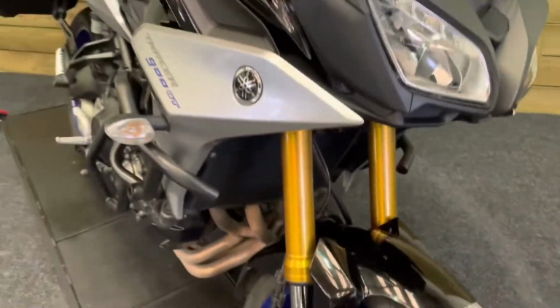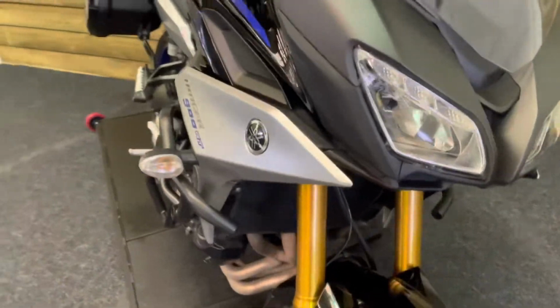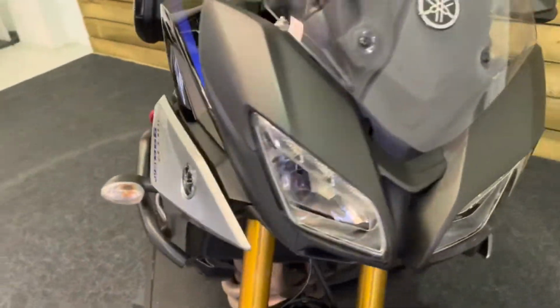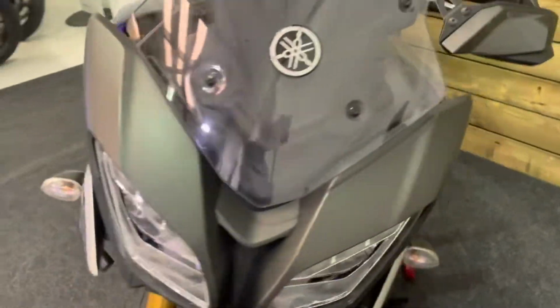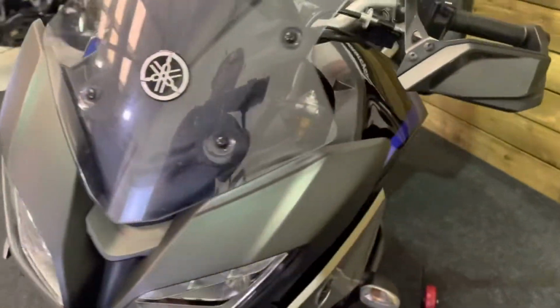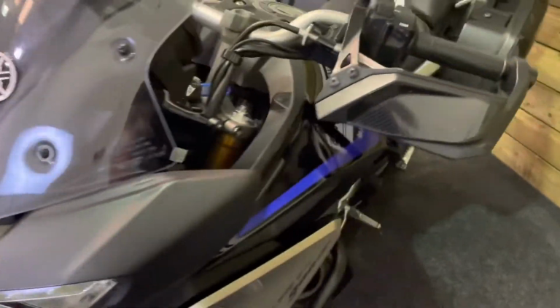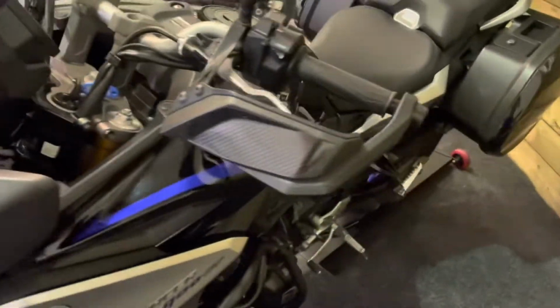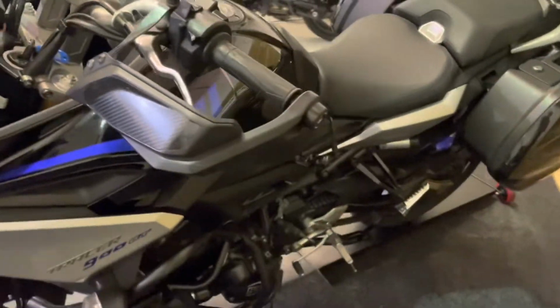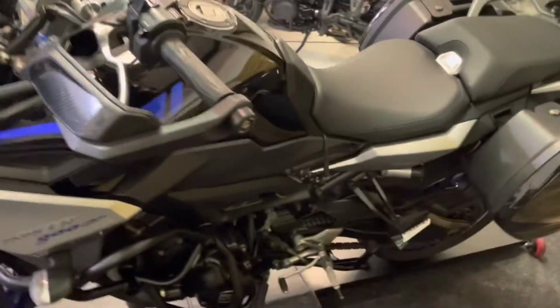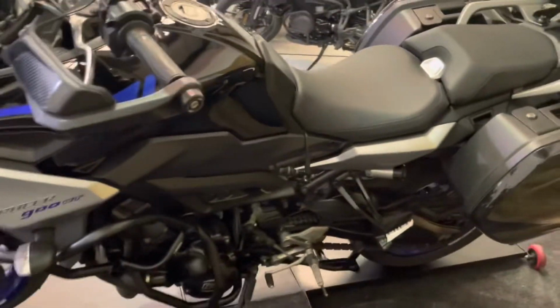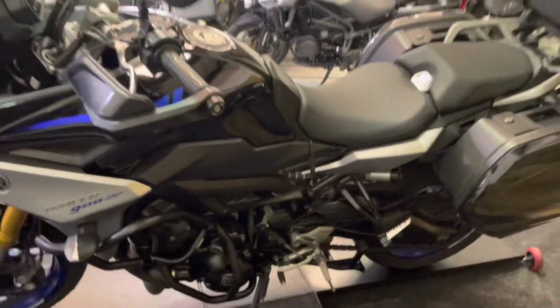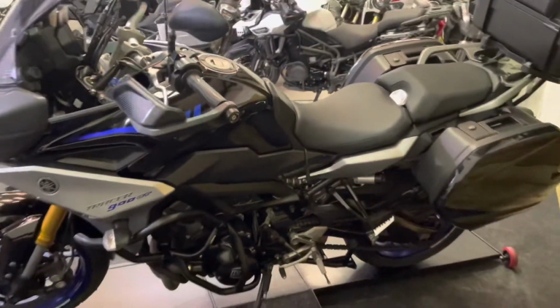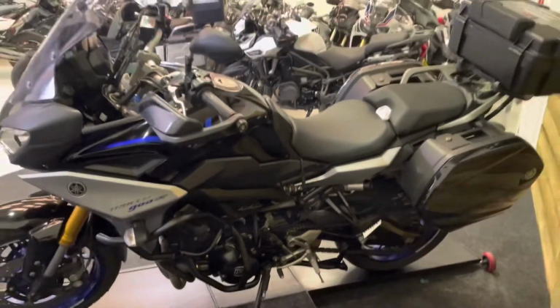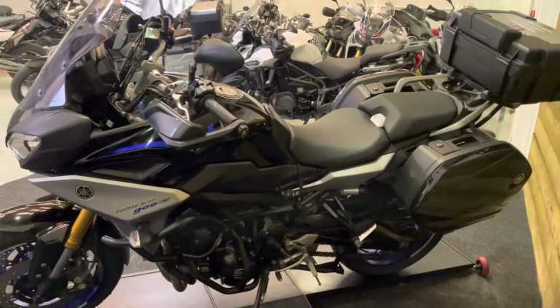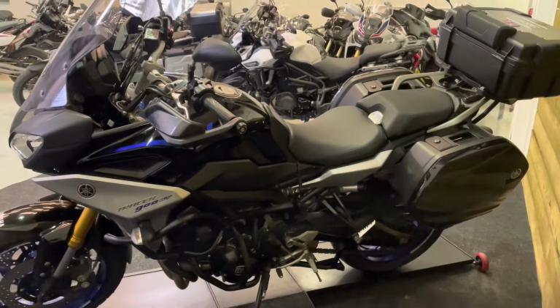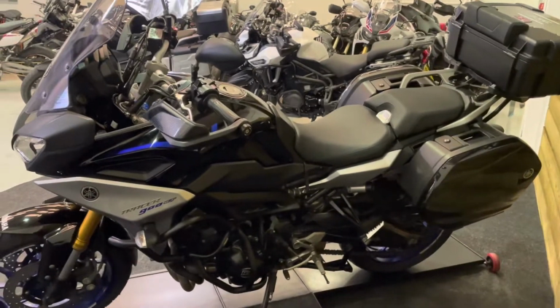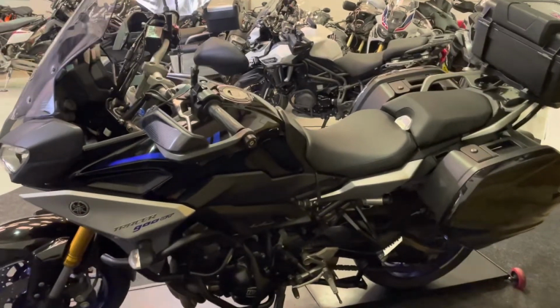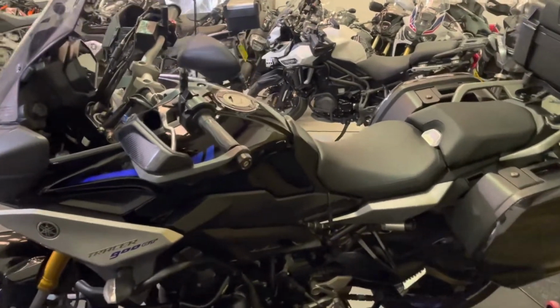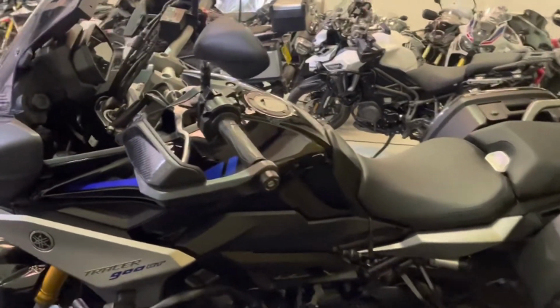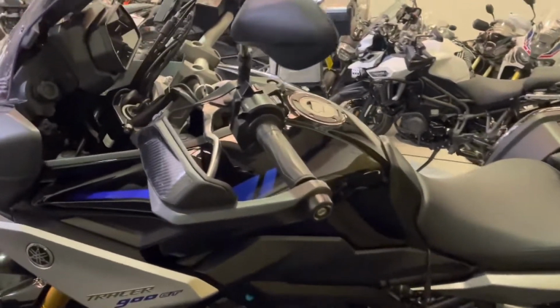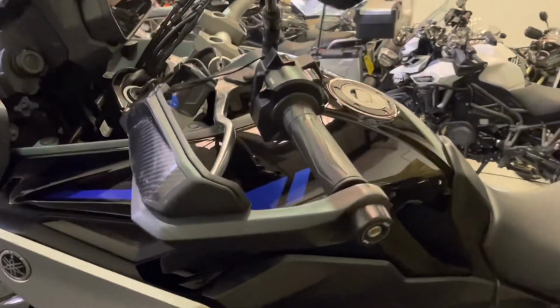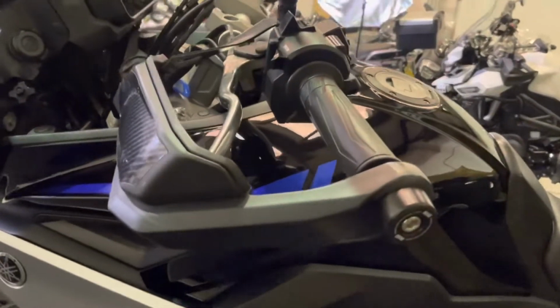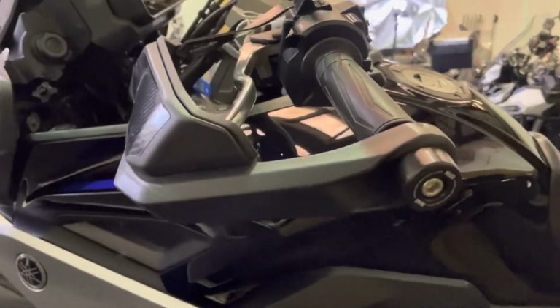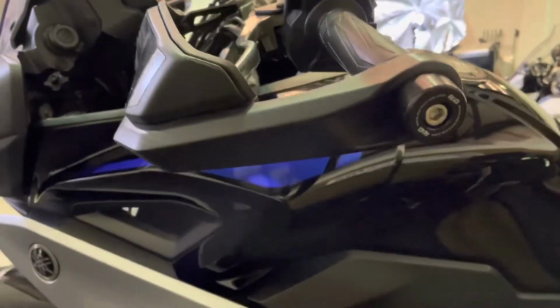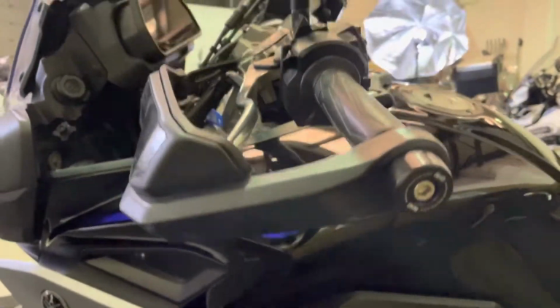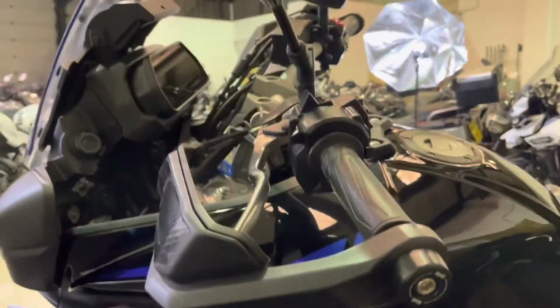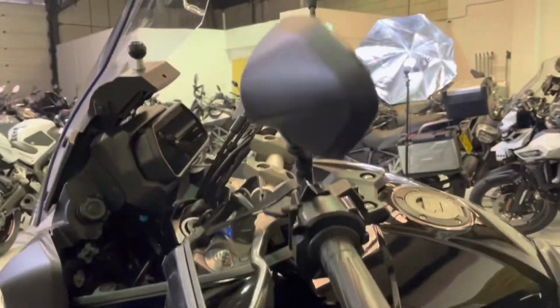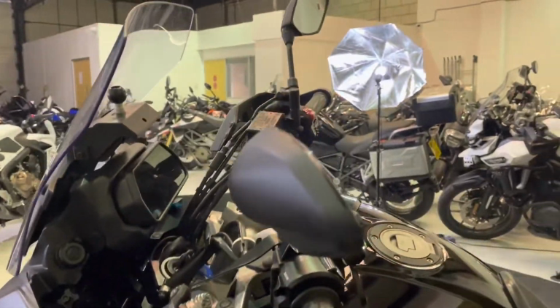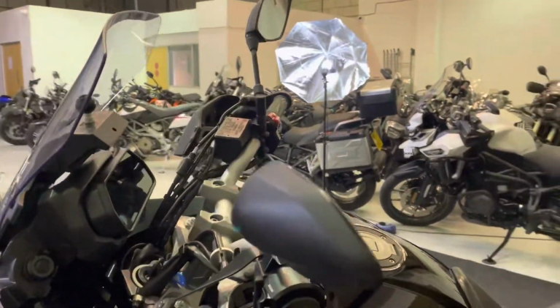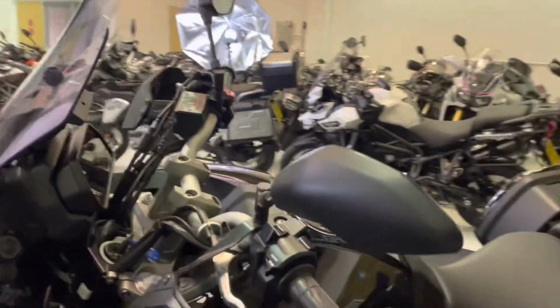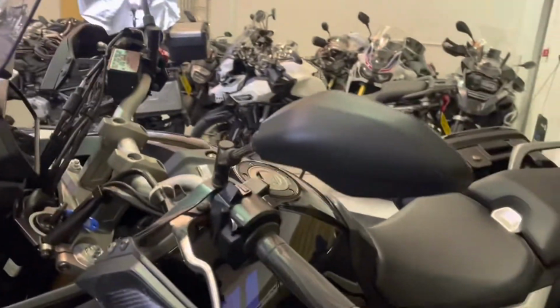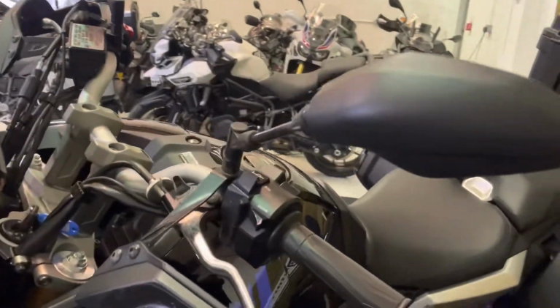You get ABS on this bike, a quick shifter, heated grips, as well as that full luggage set. The left-hand side of the bike is as clean and tidy as the right, with no marks on the hand guards or the mirrors there as you can see.